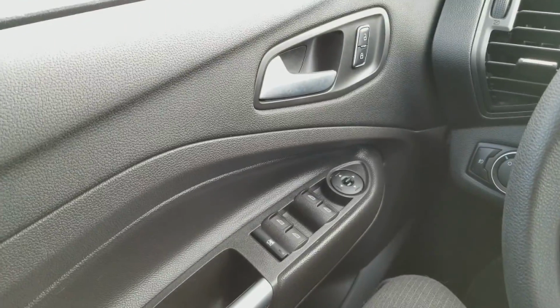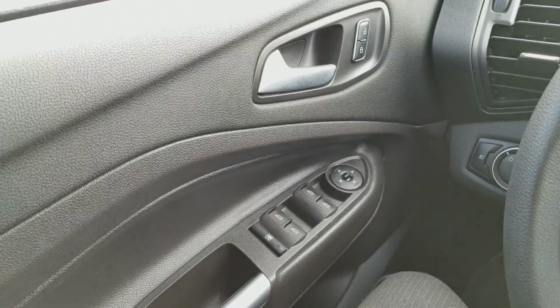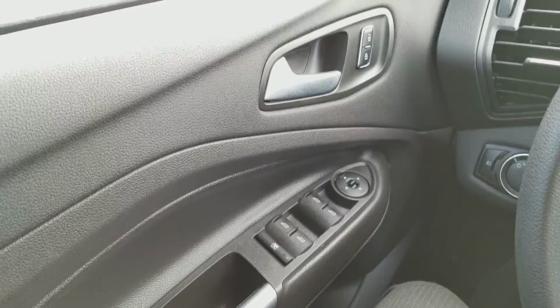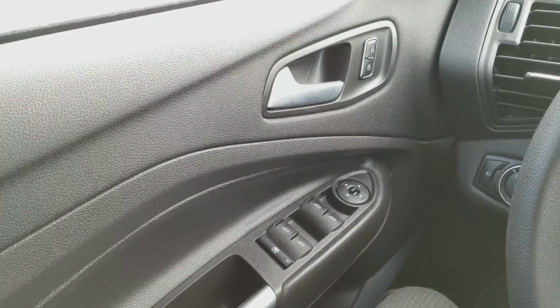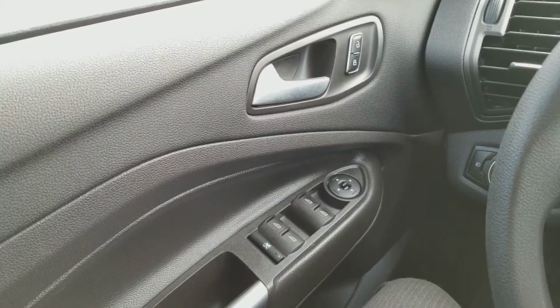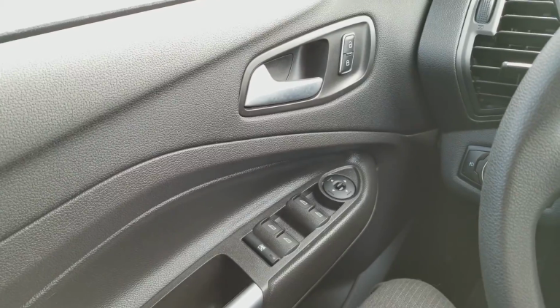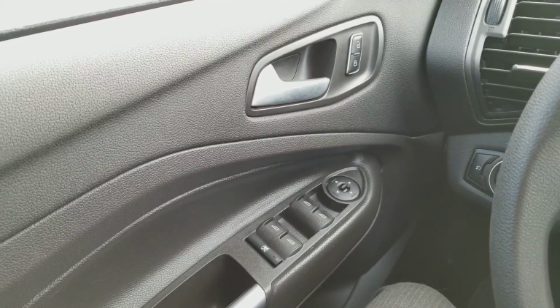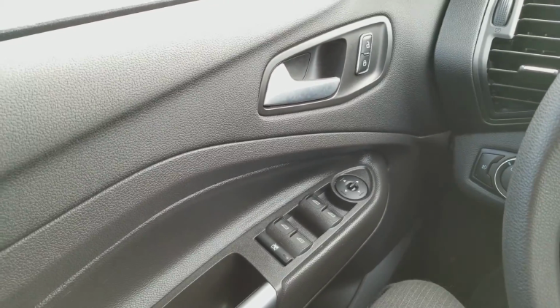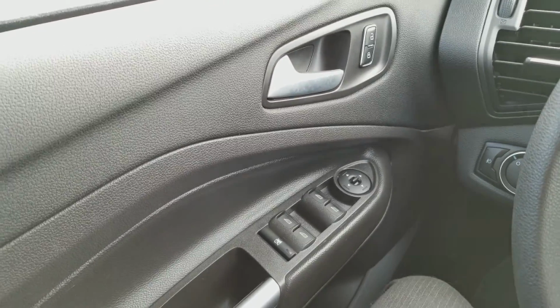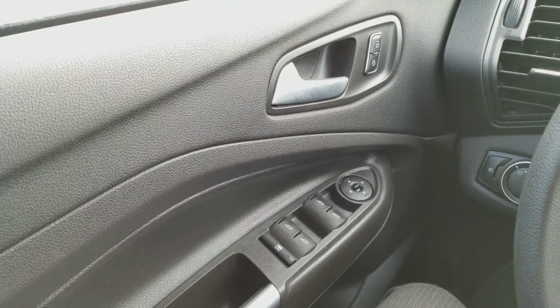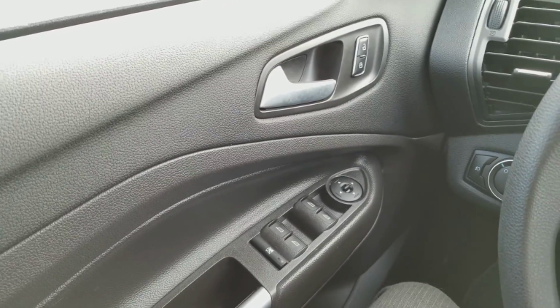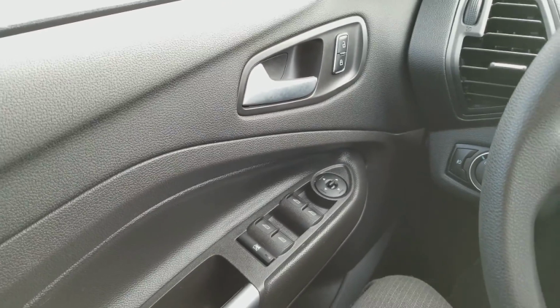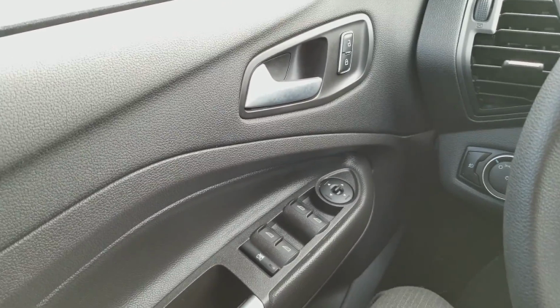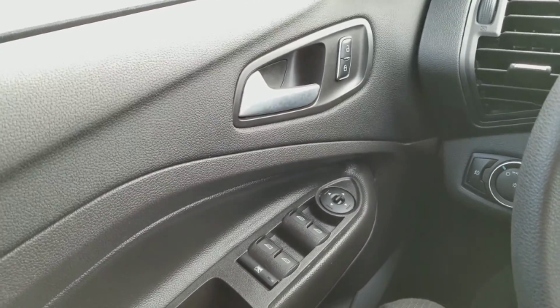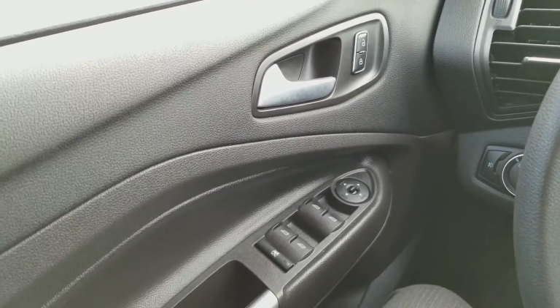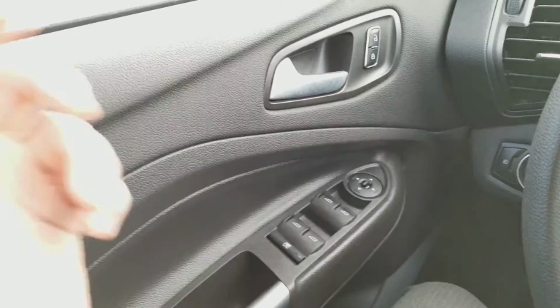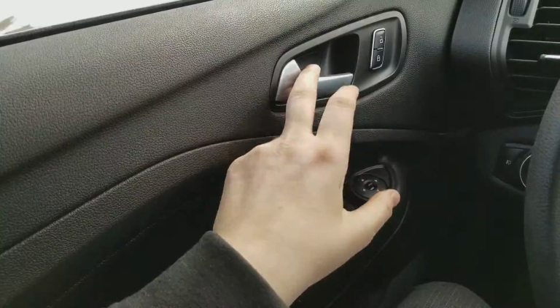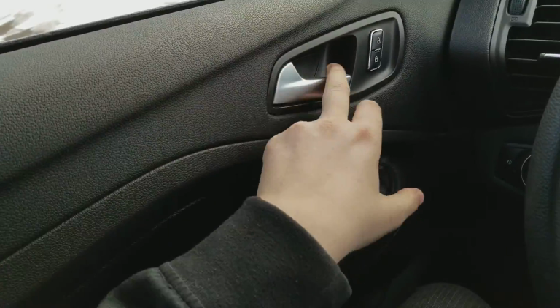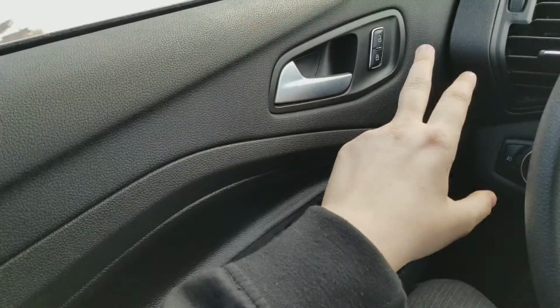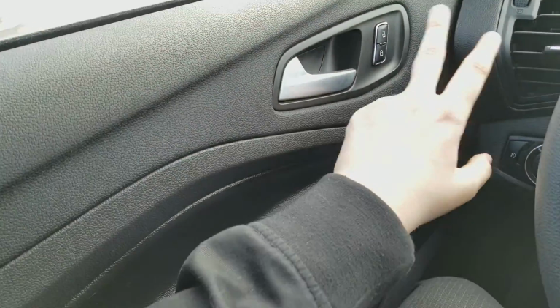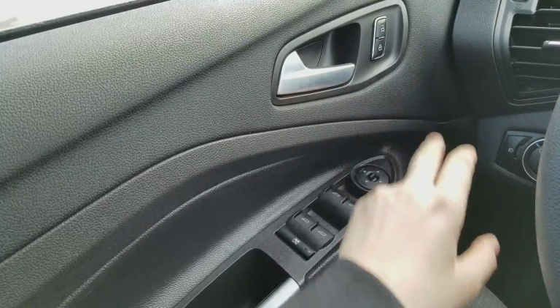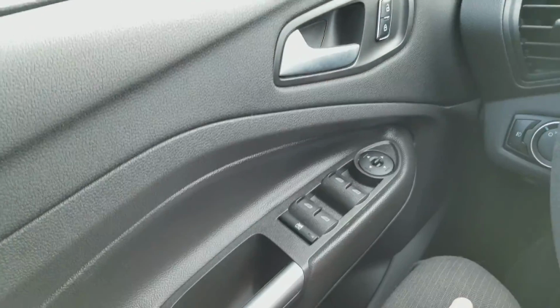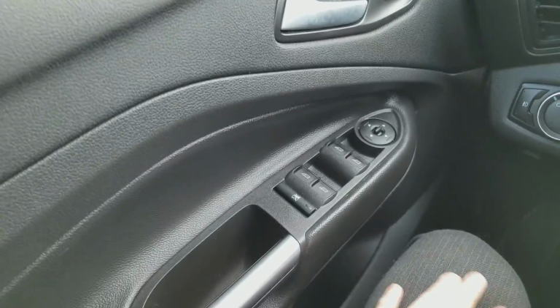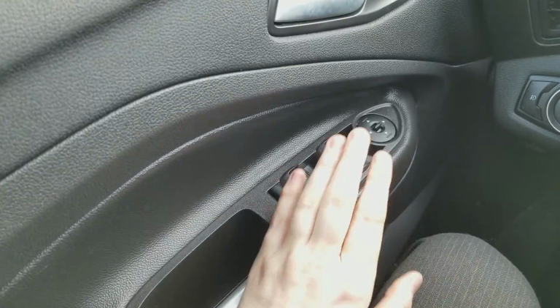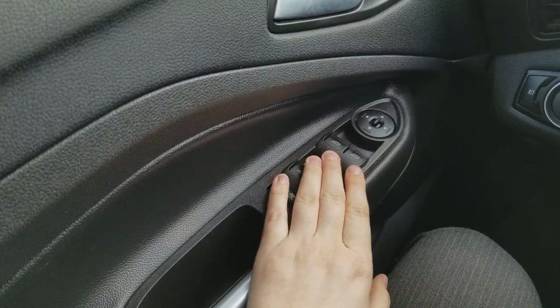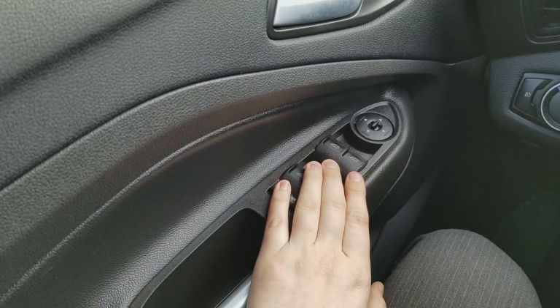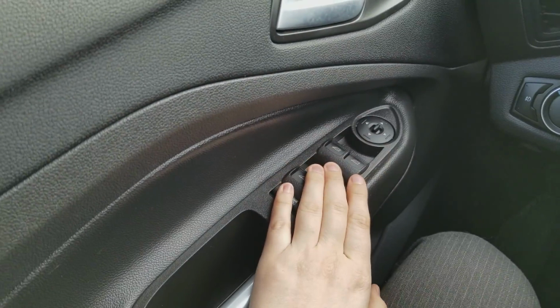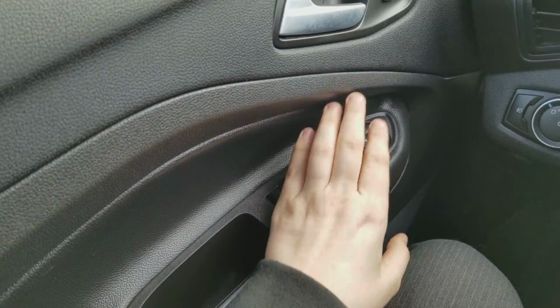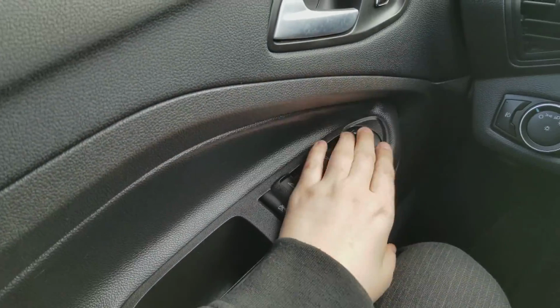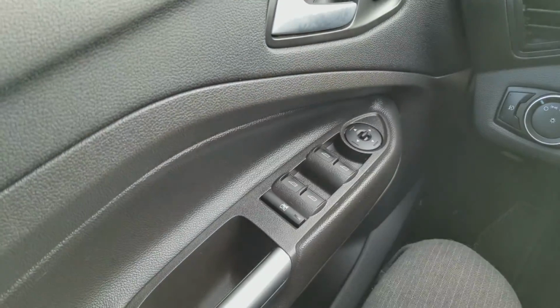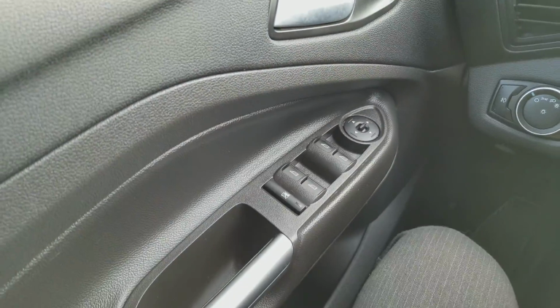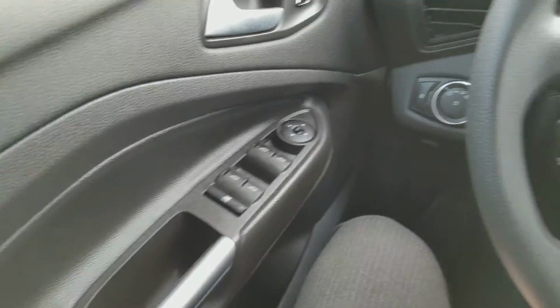I'm just going to run through some of the equipped features on this Escape from the front seat. Starting on your door panel you have your door latch with your power locks. You have your power windows down below and your power mirrors, which are heated.